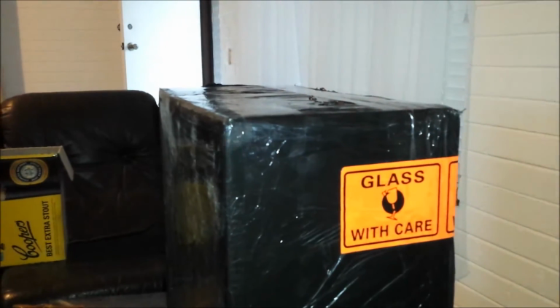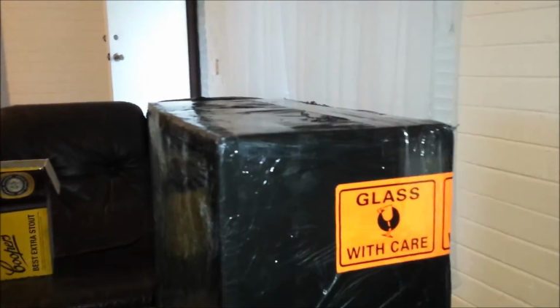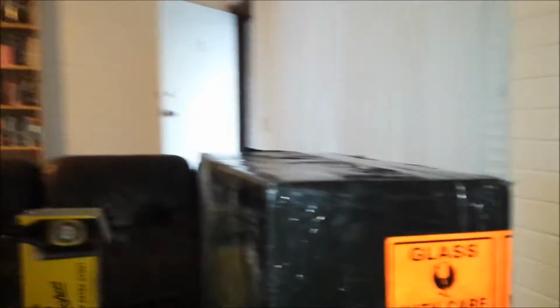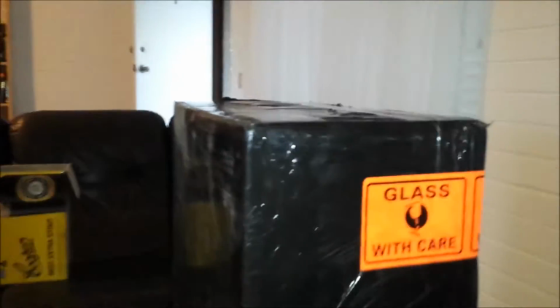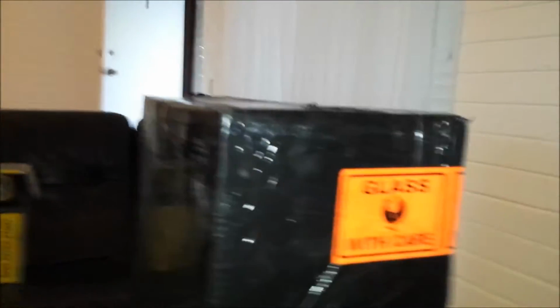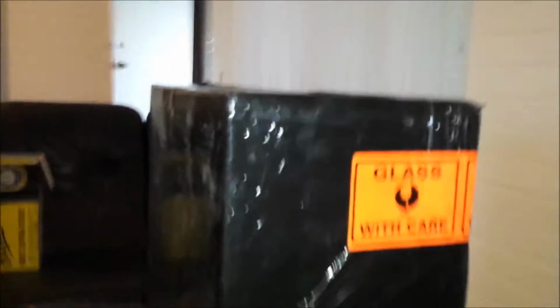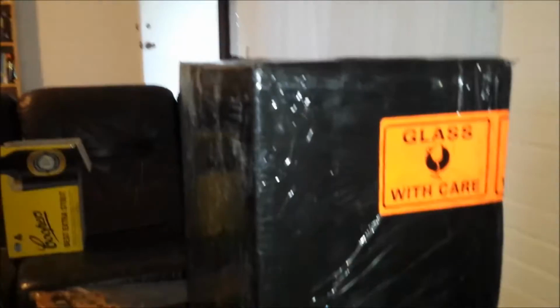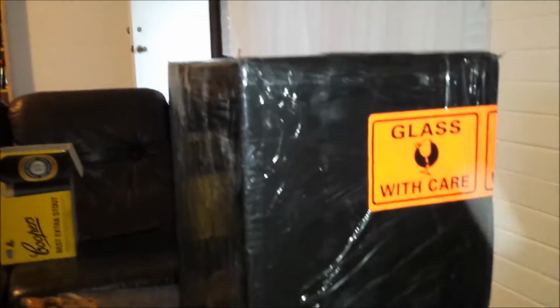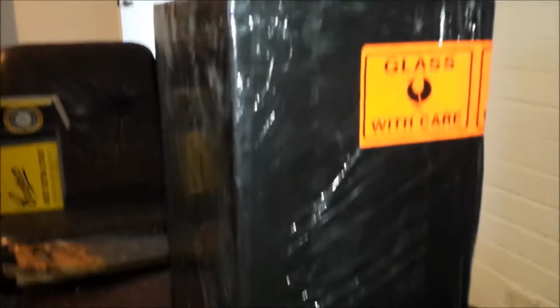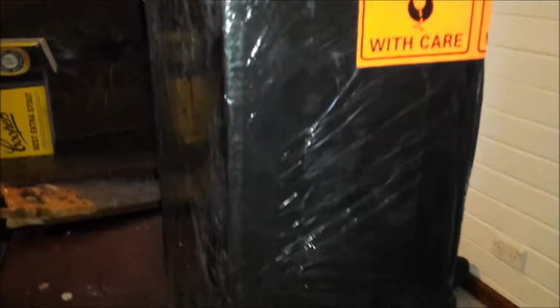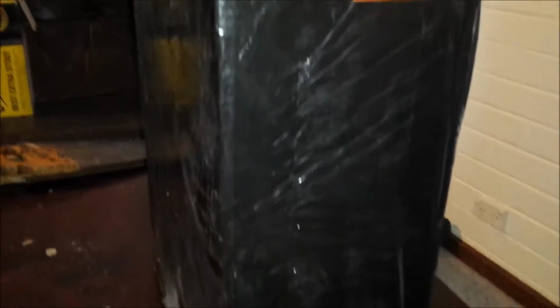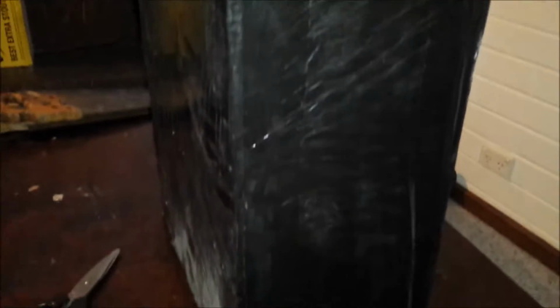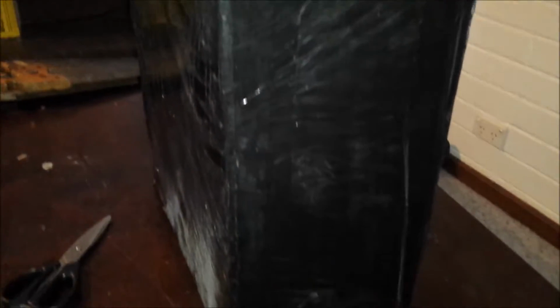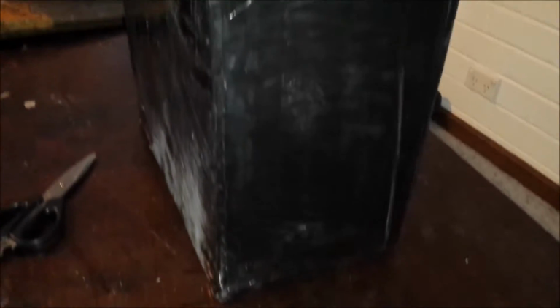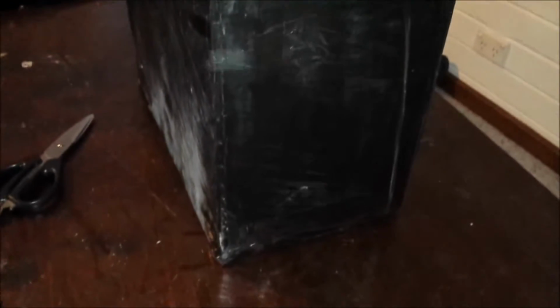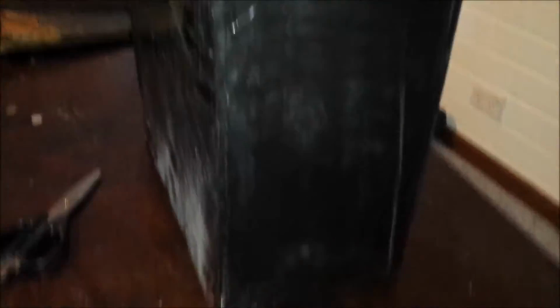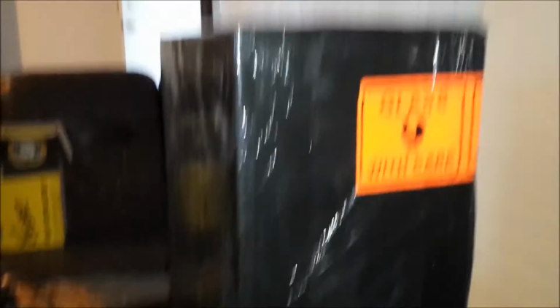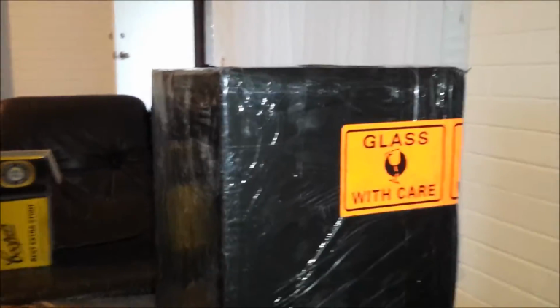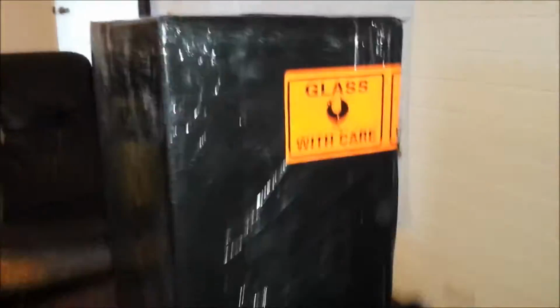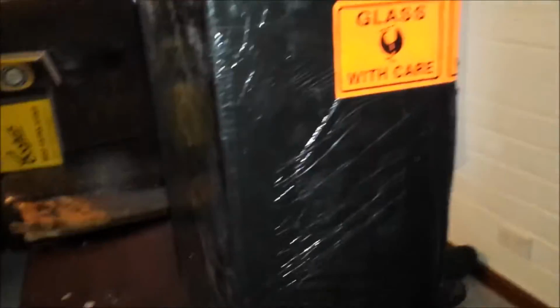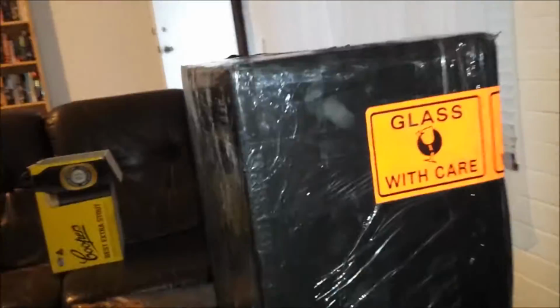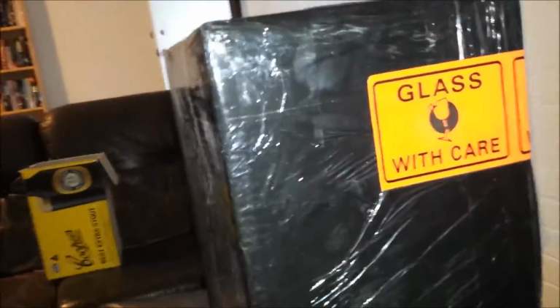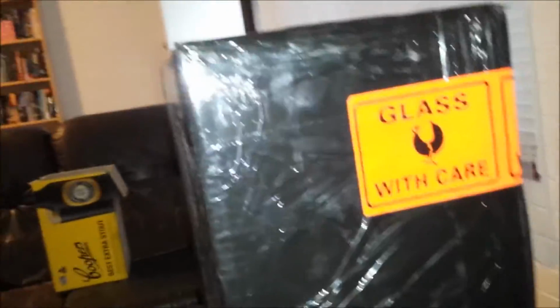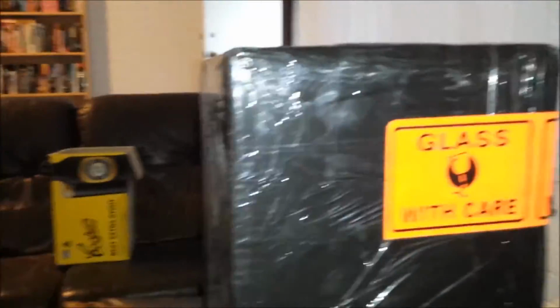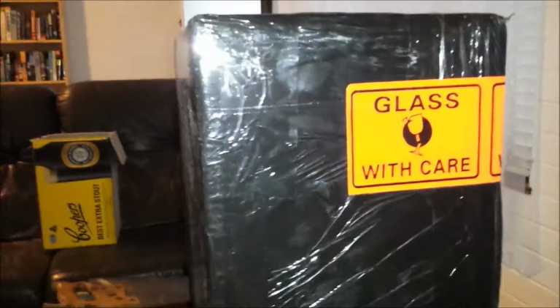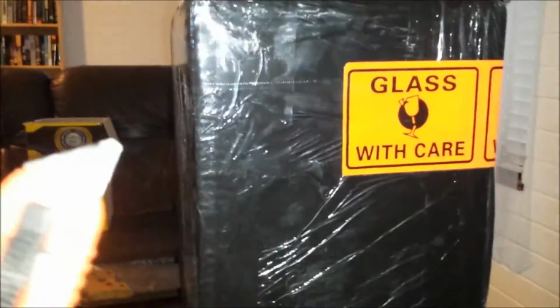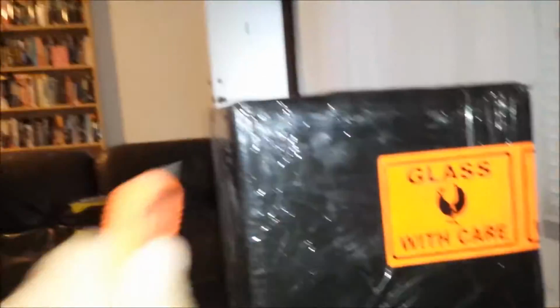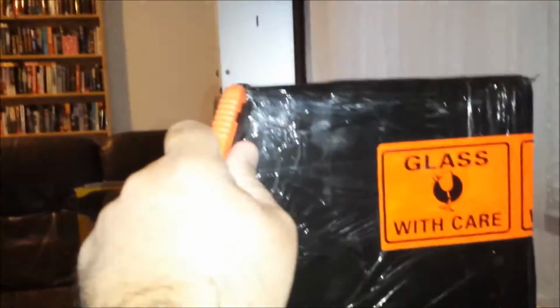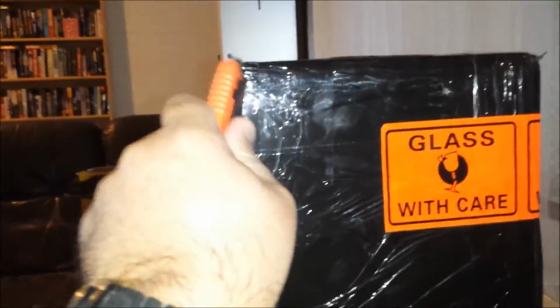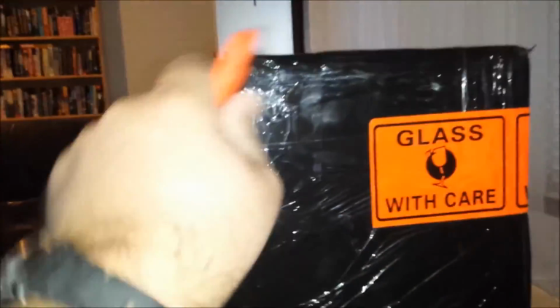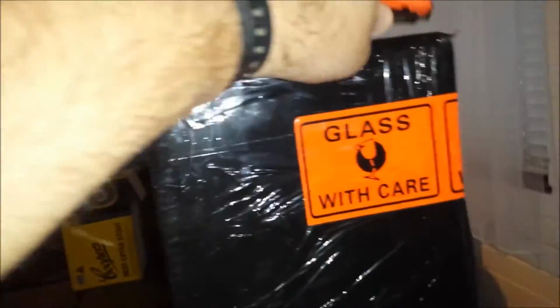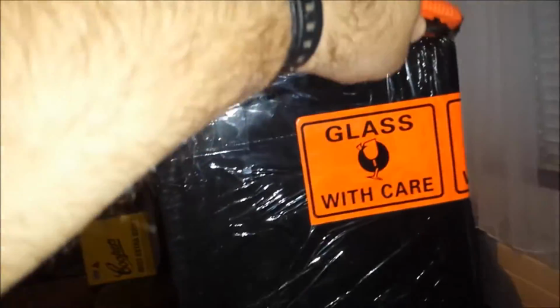G'day, Sambo here. Got a courier delivery today — it's like Christmas come early! Let's have a look and see what we've got.